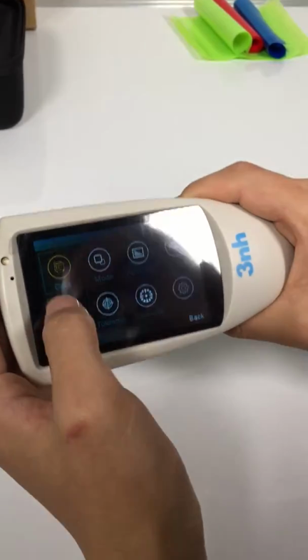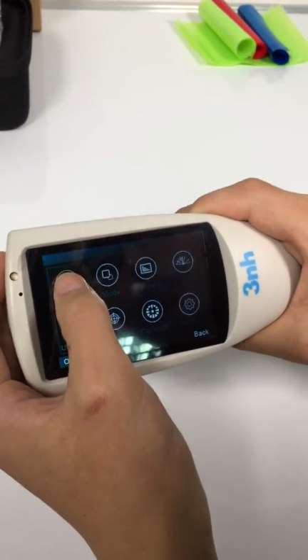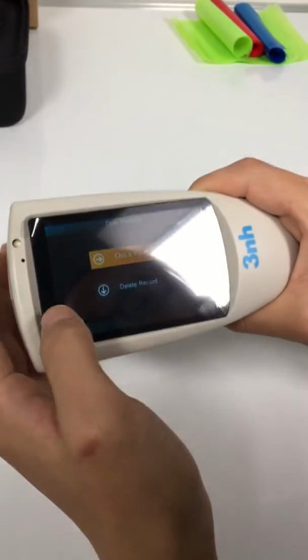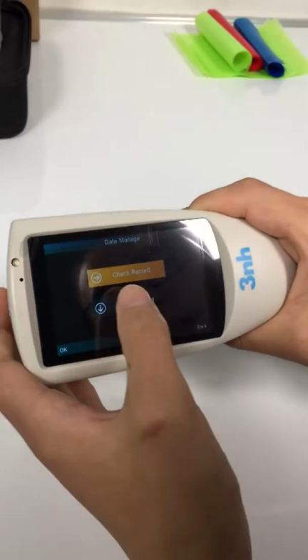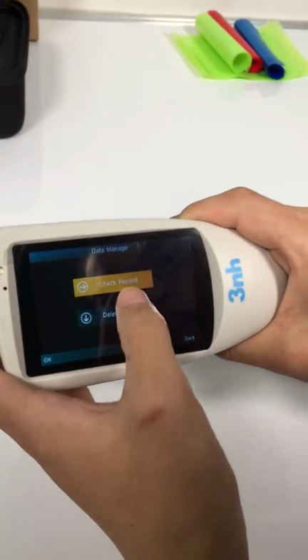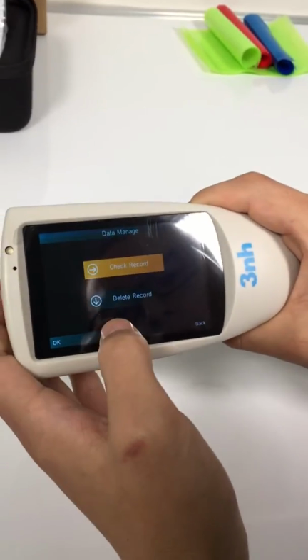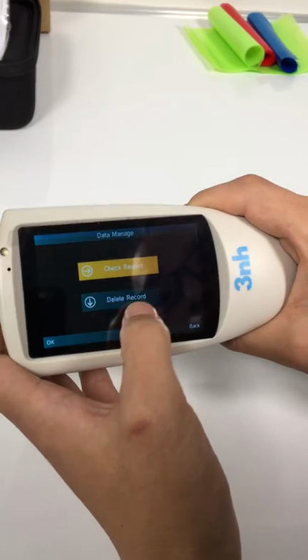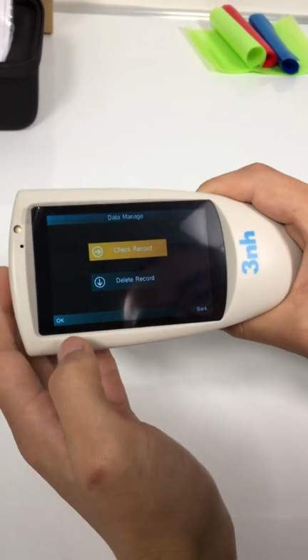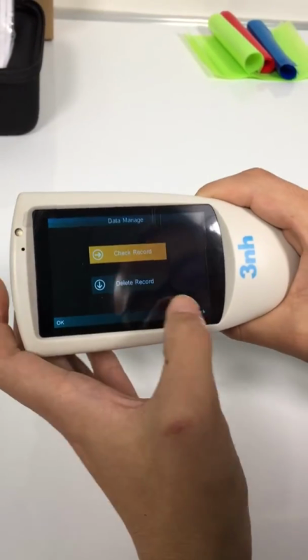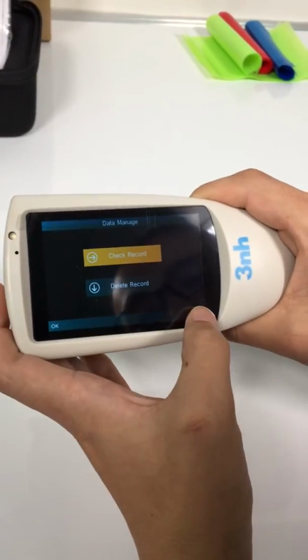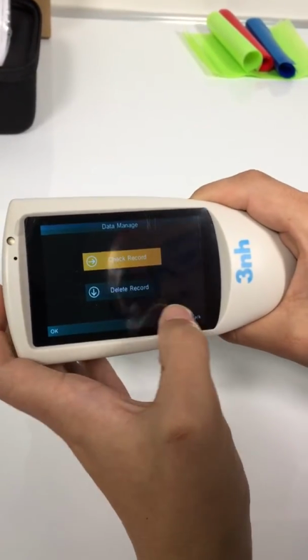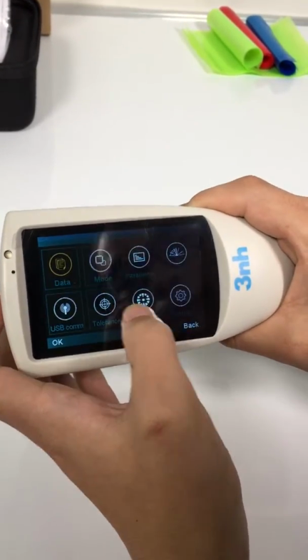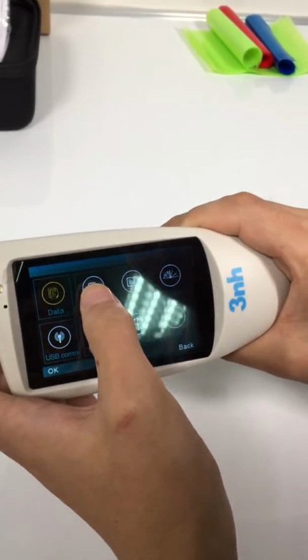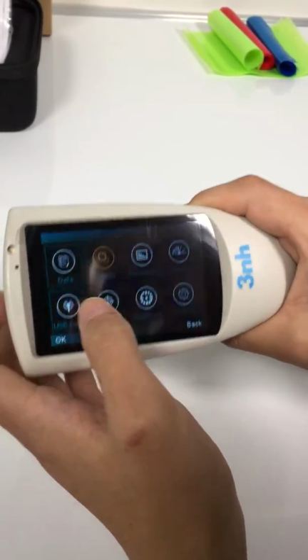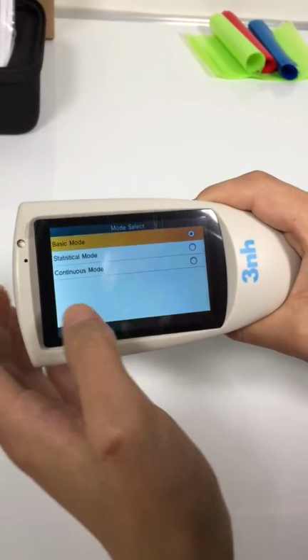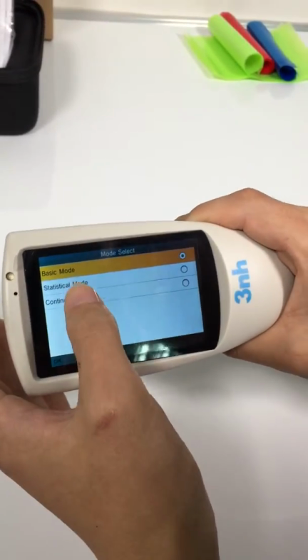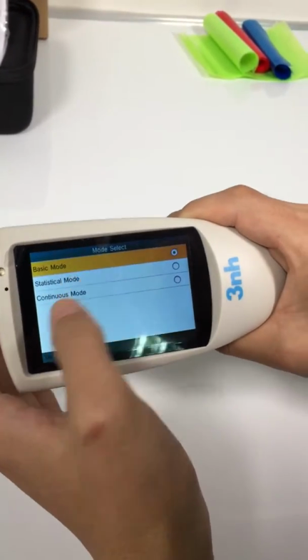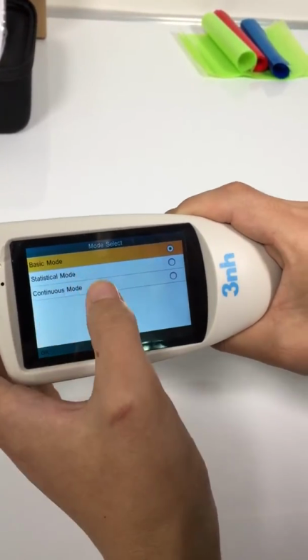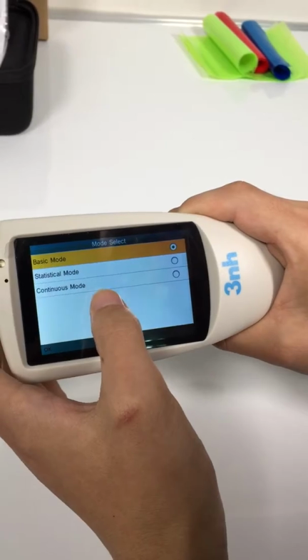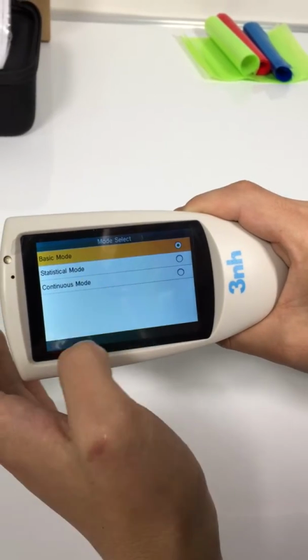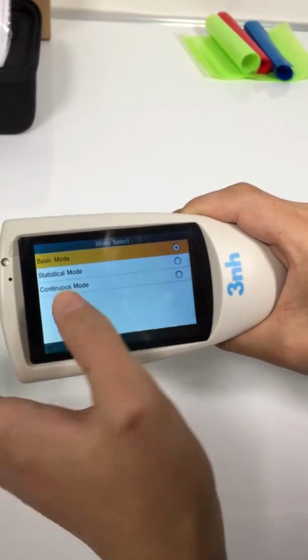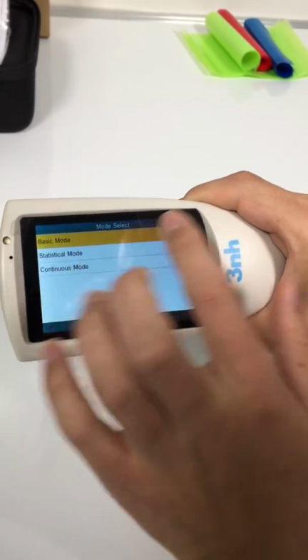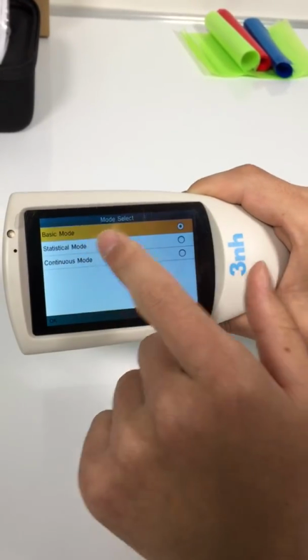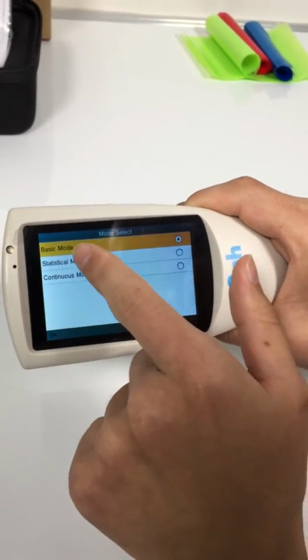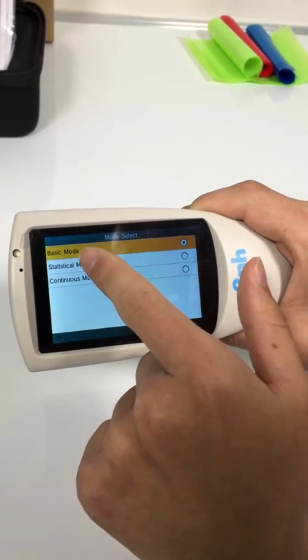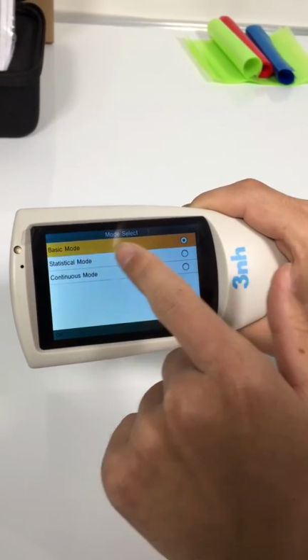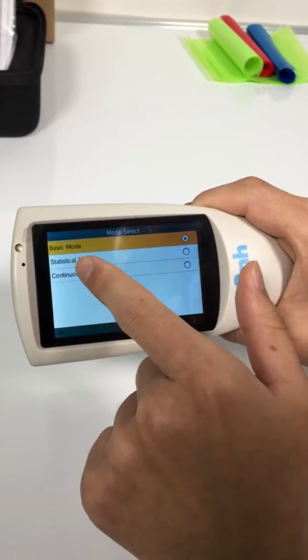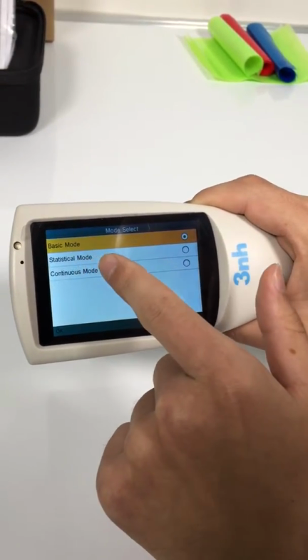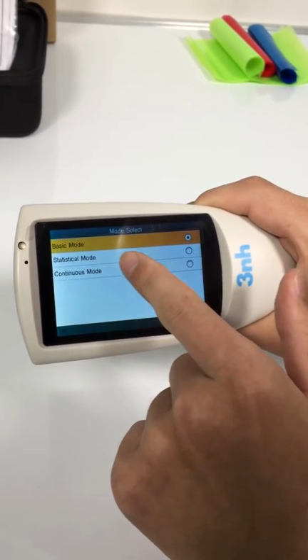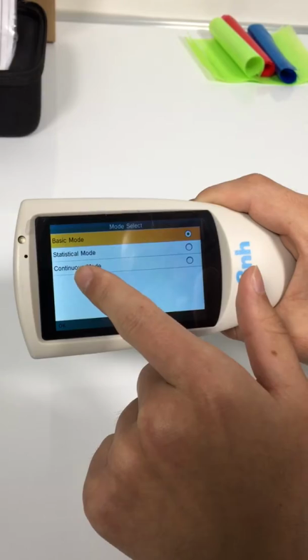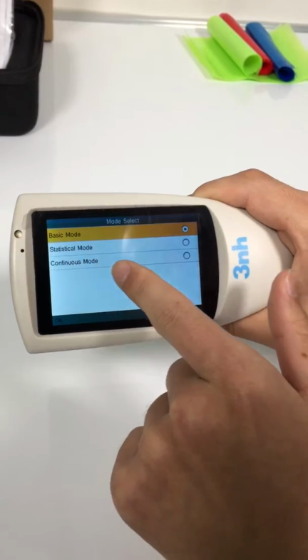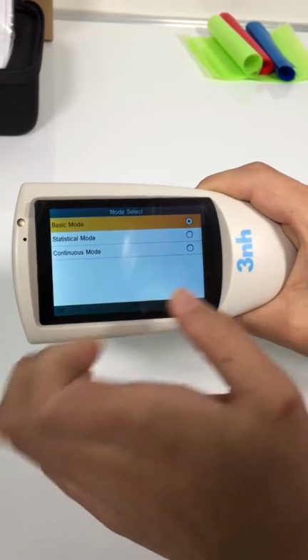Data — you can check records and delete records here. Mode — there are three measuring modes here. You can choose as you want: basic mode, statistical mode, and continuous mode.